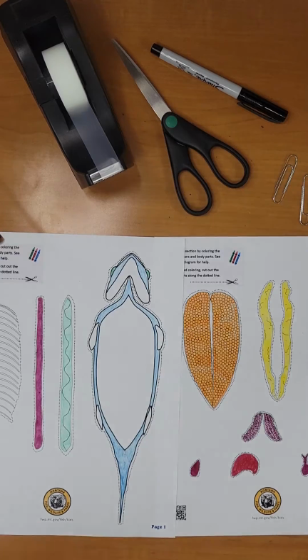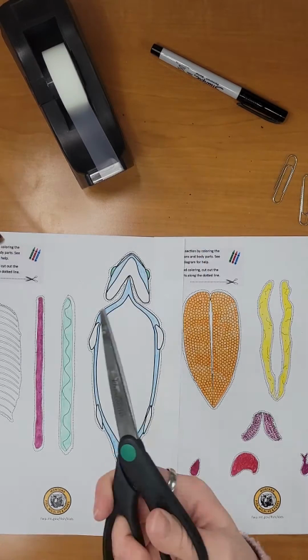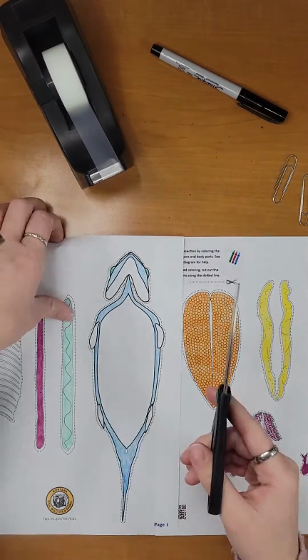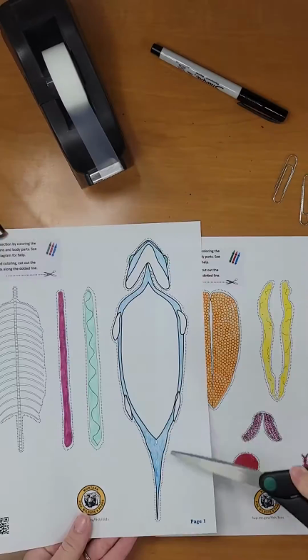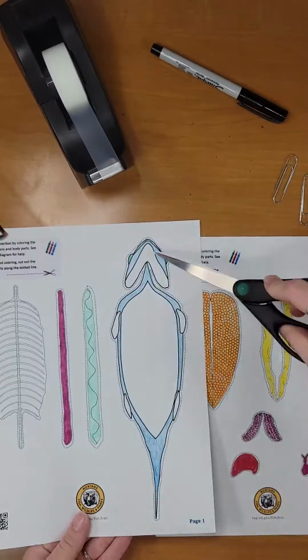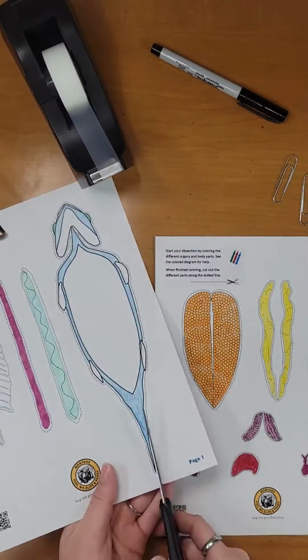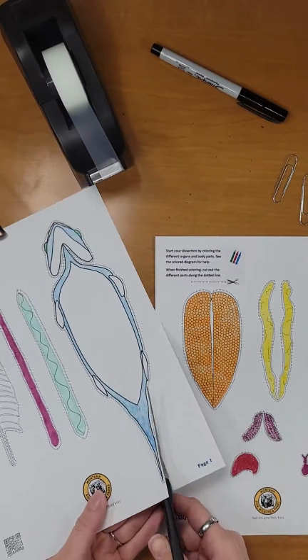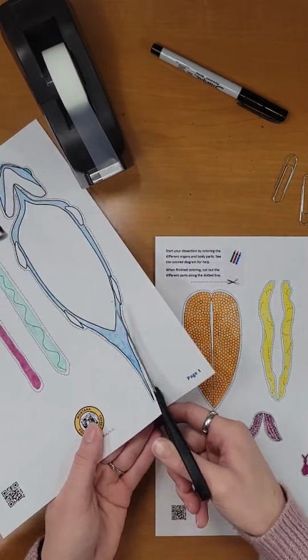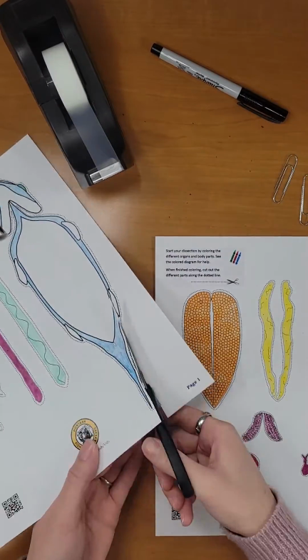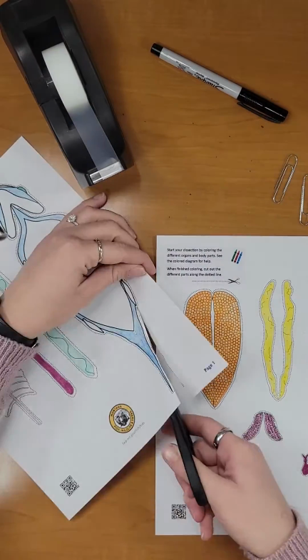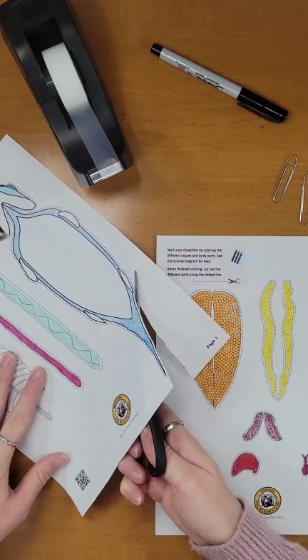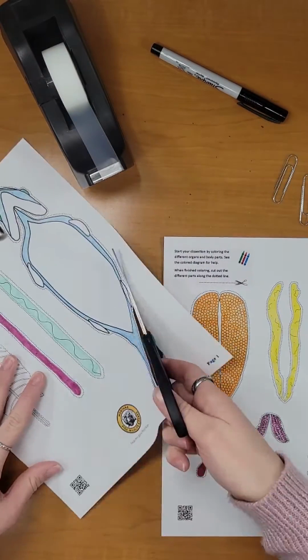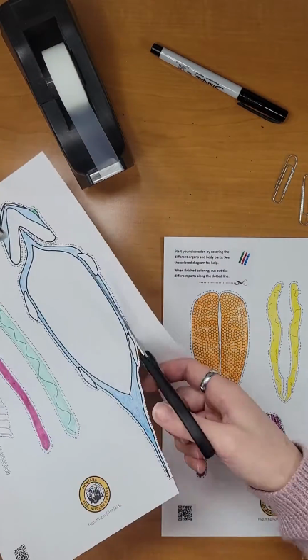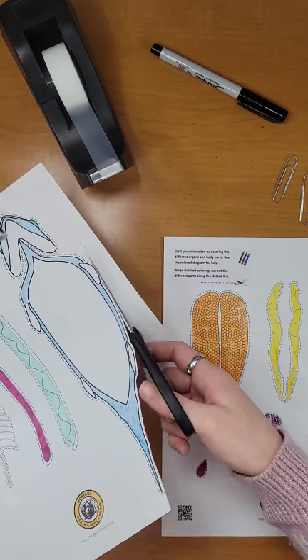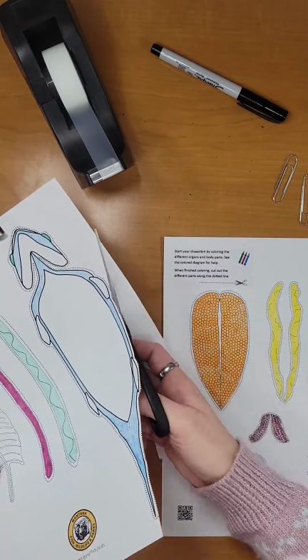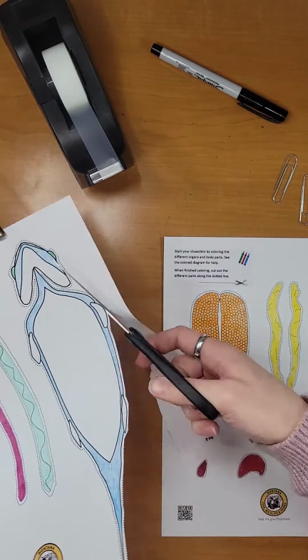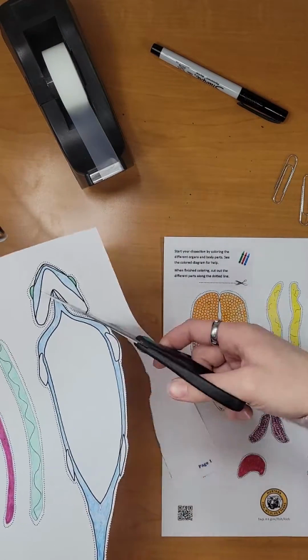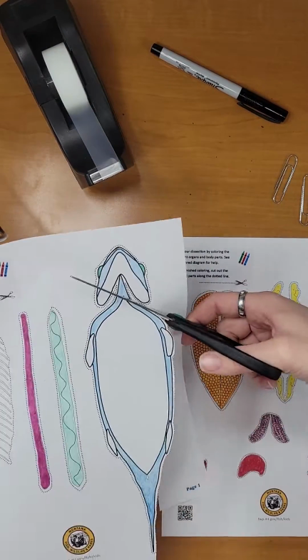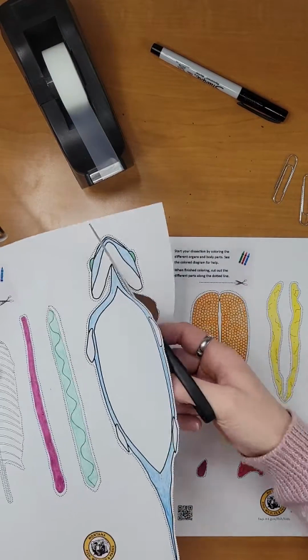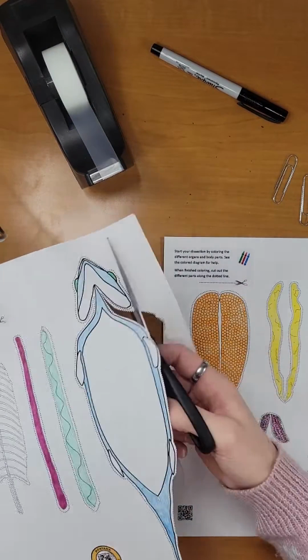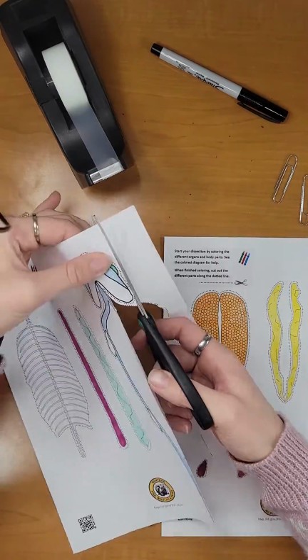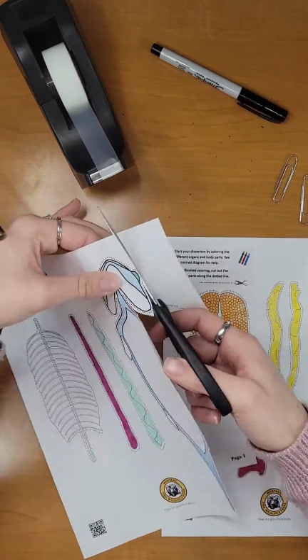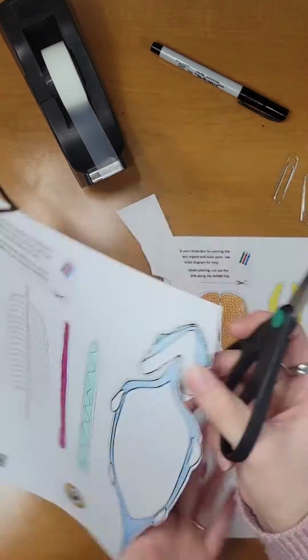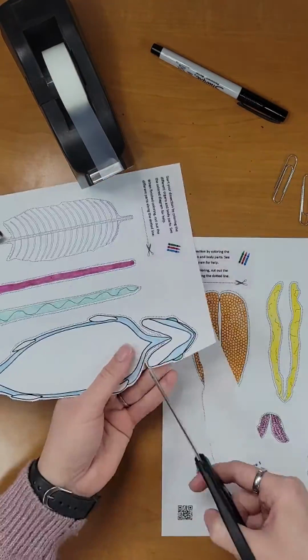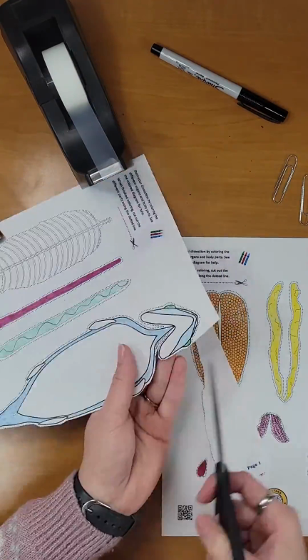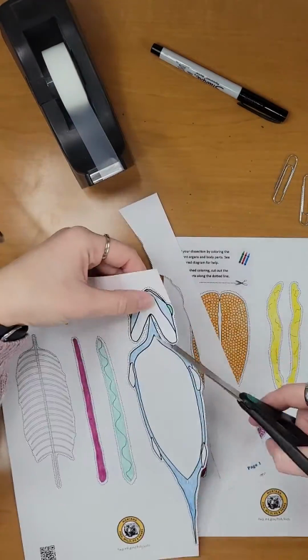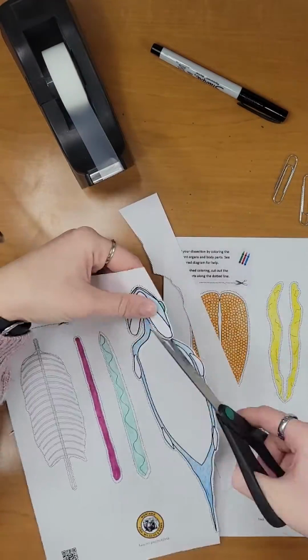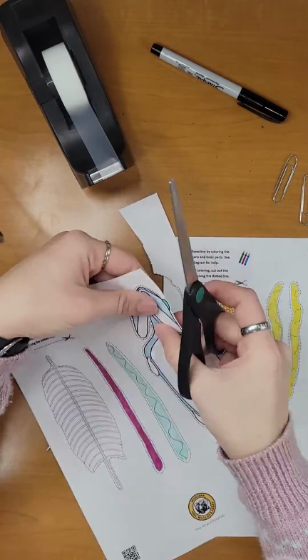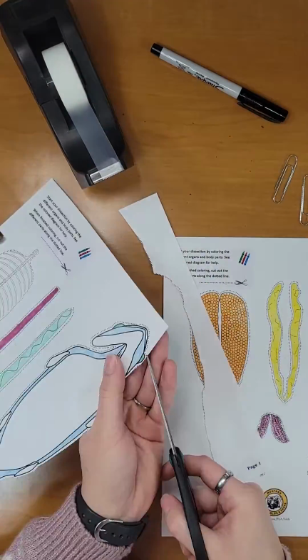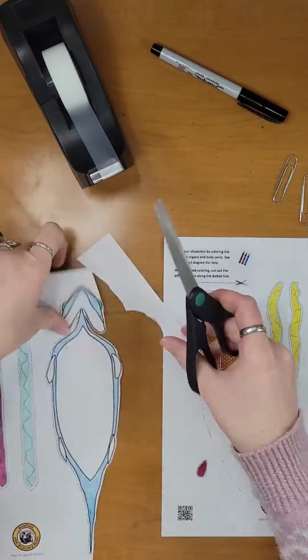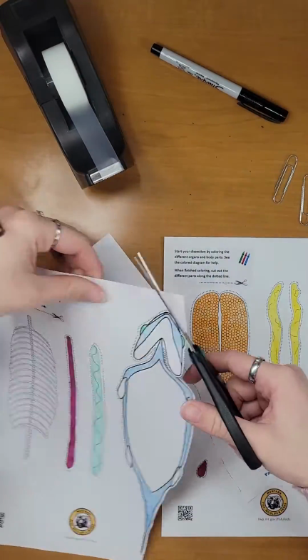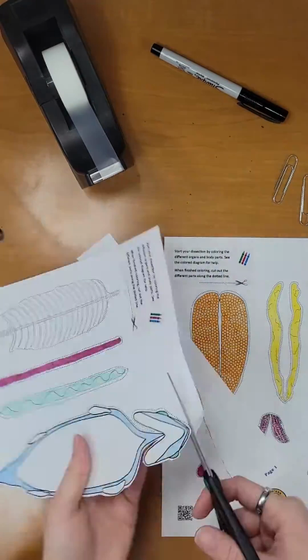Now that we have finished coloring all of our body parts and organs, we will carefully cut them out using the dotted line that outlines each piece.